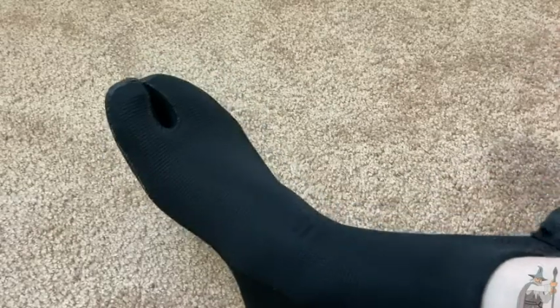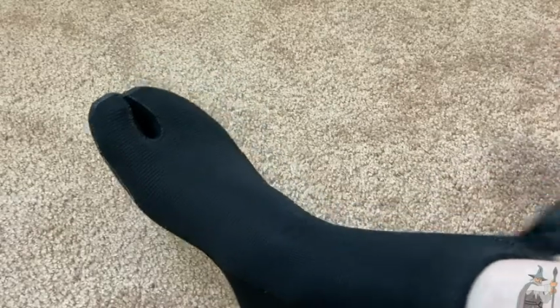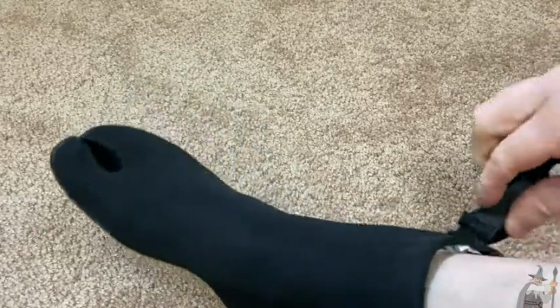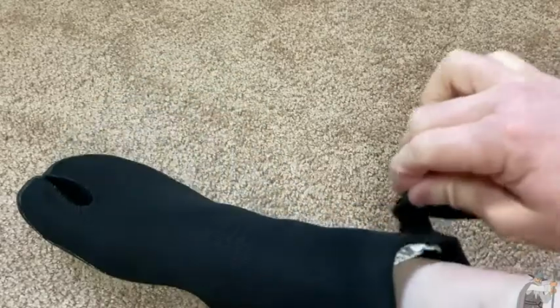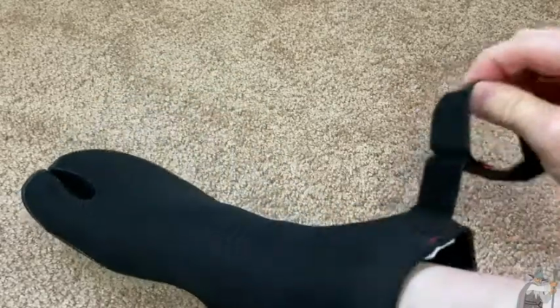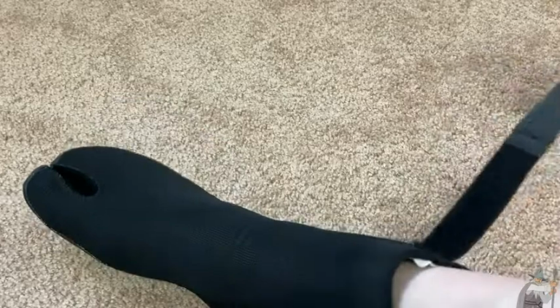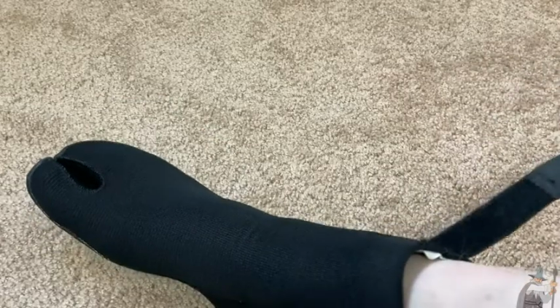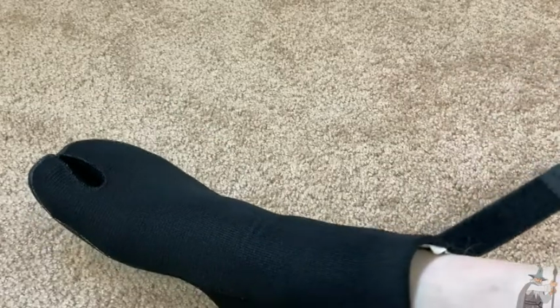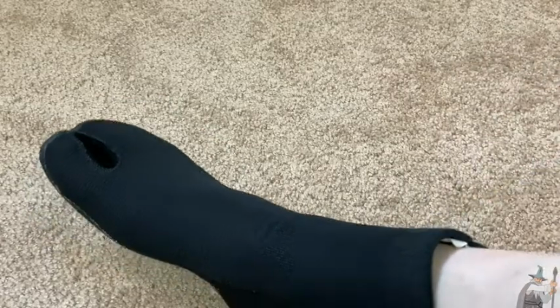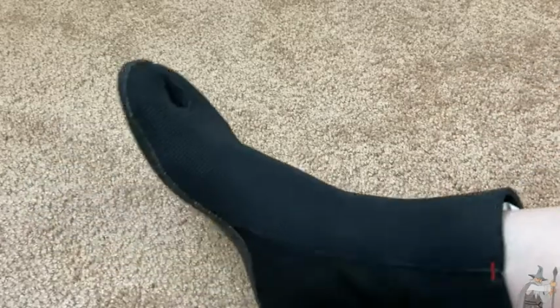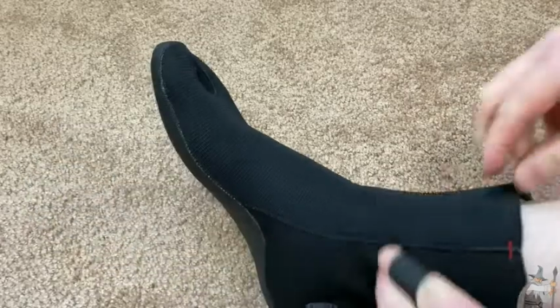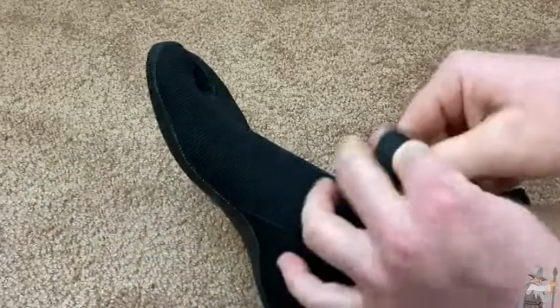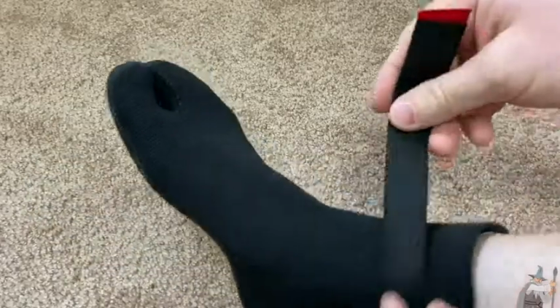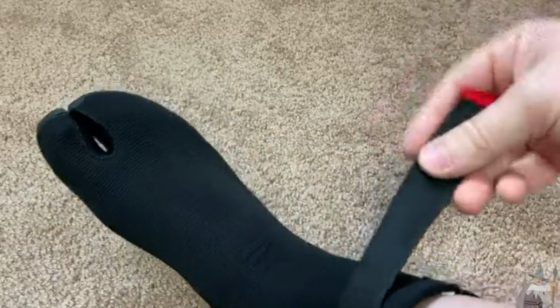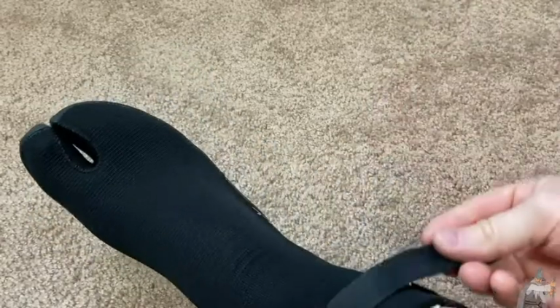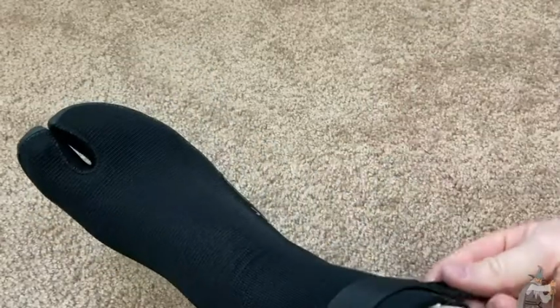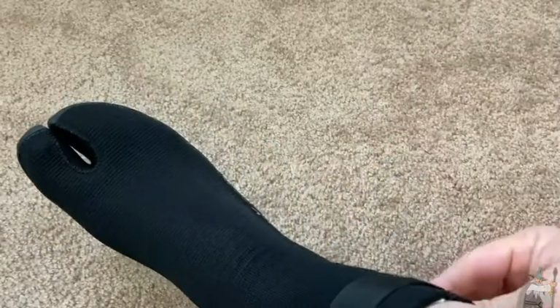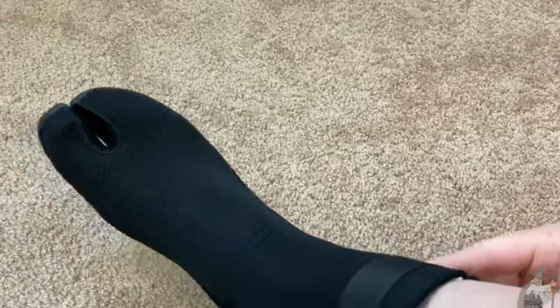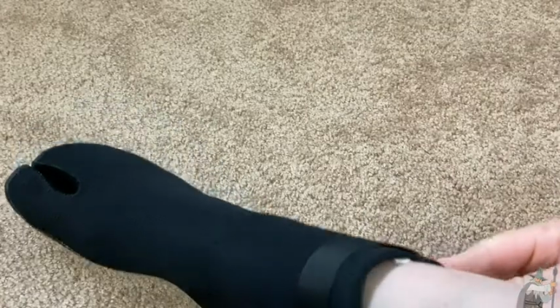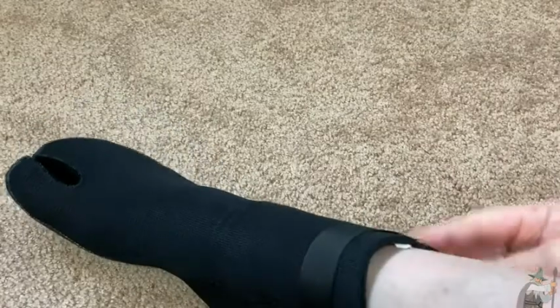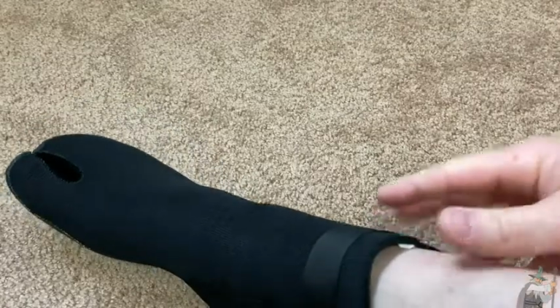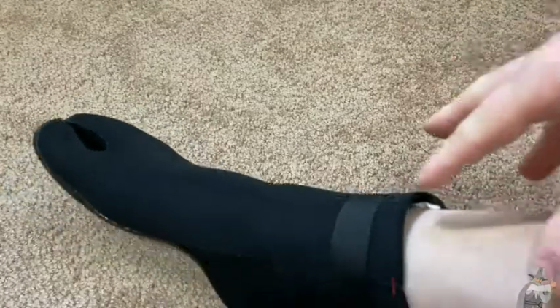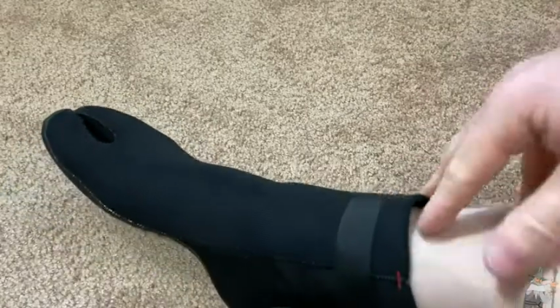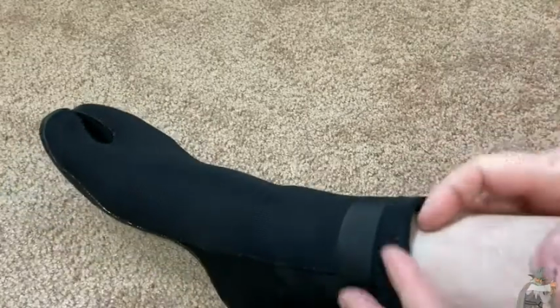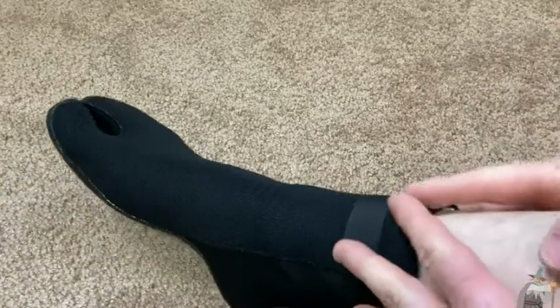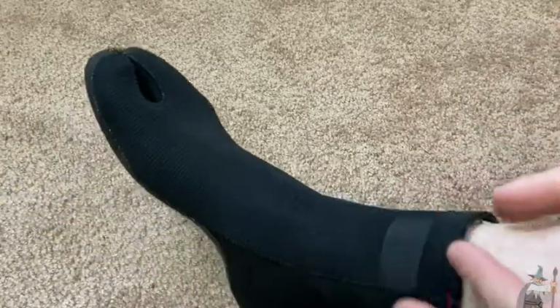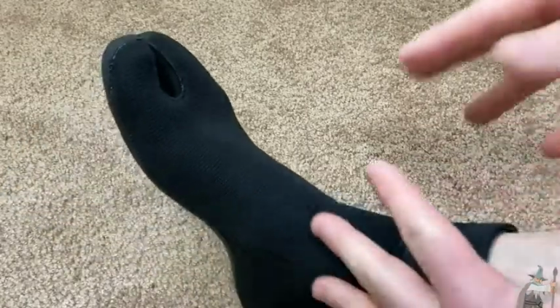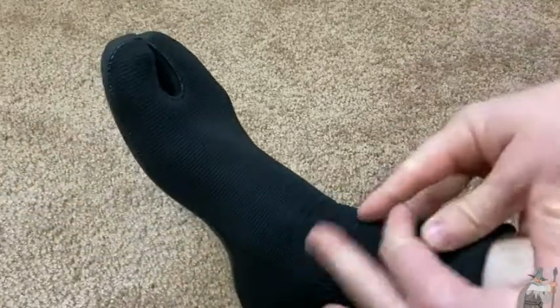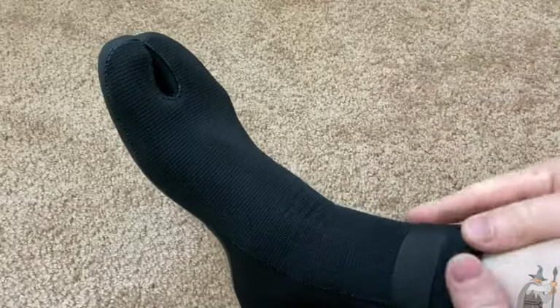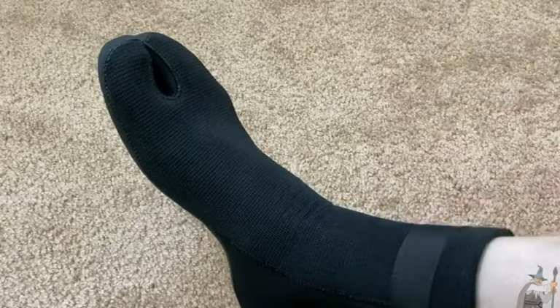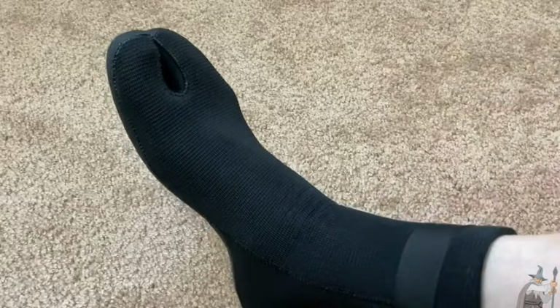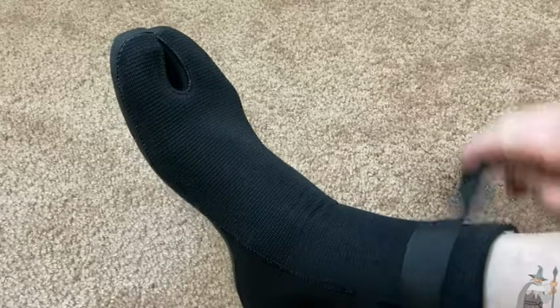Very nice, and it comes with this little strap here which is interesting. You spin this around and it looks like you can just do it once — I'll probably just do it once. I usually wear a wetsuit, so you can wear the wetsuit over your booties which makes it a little bit easier.